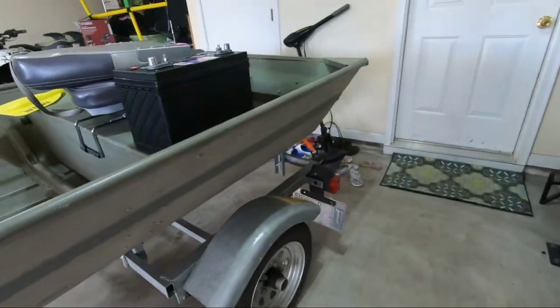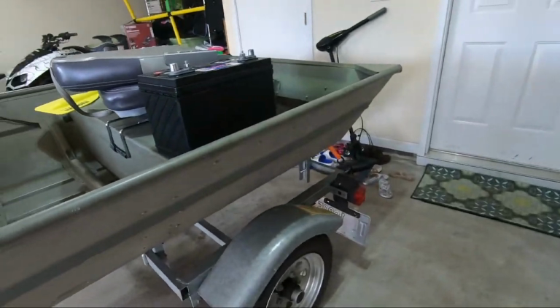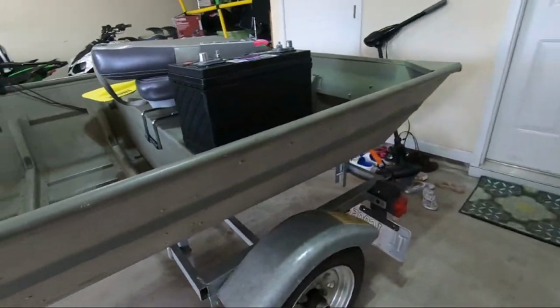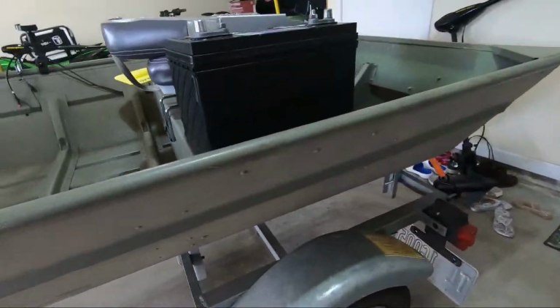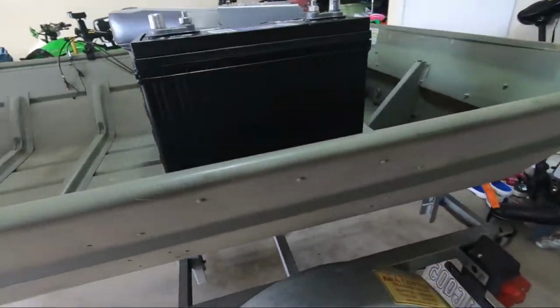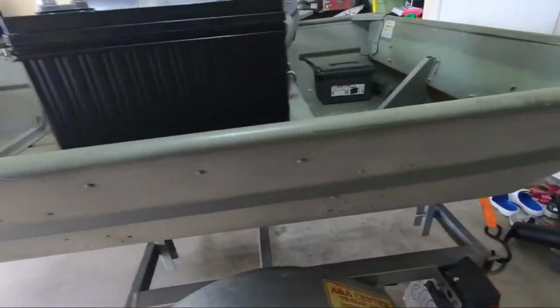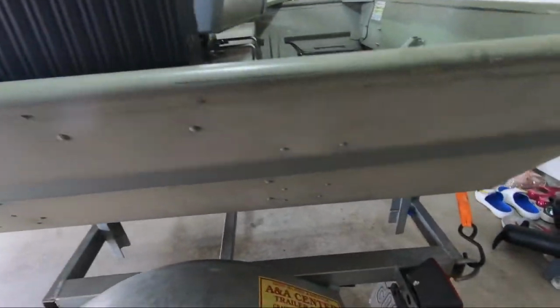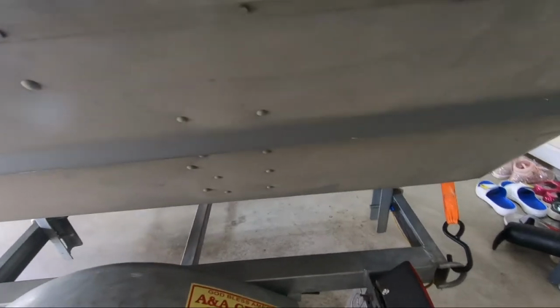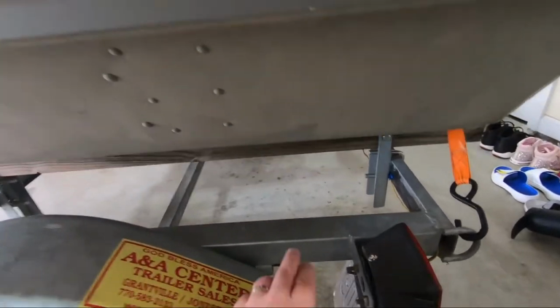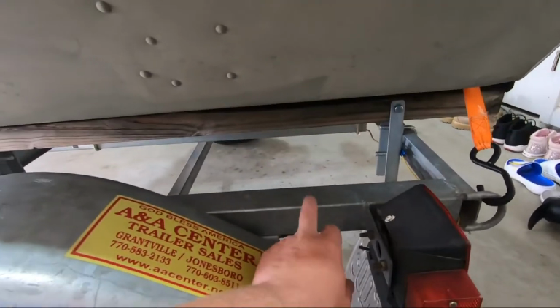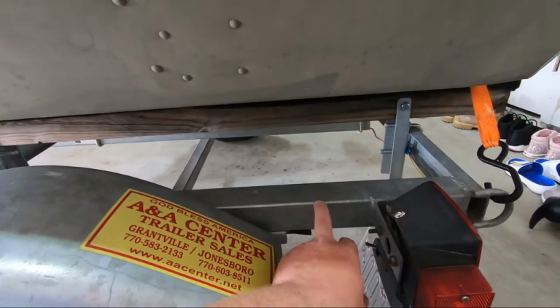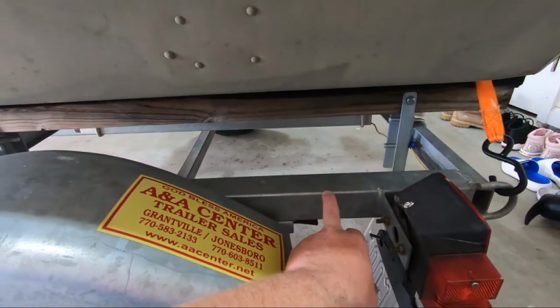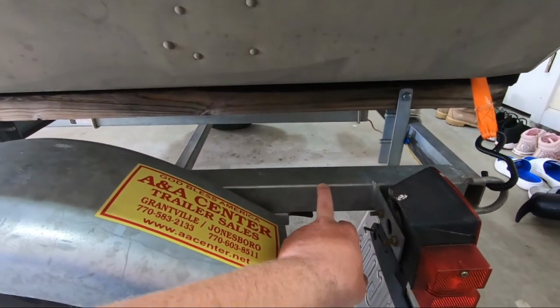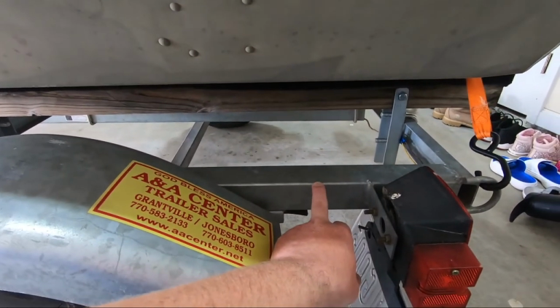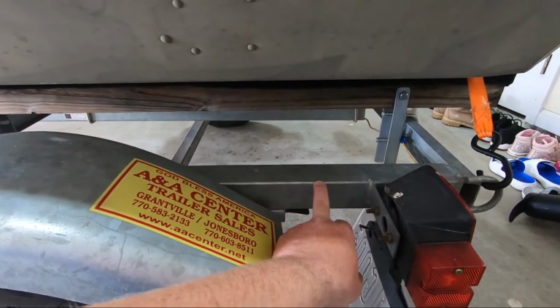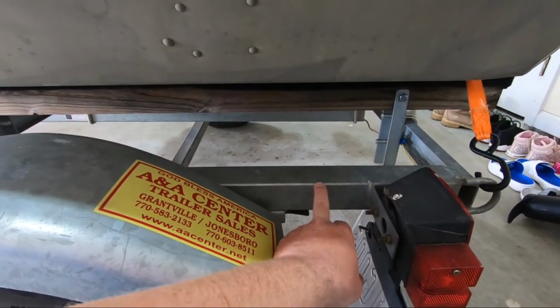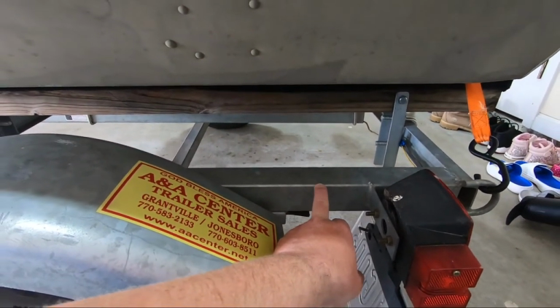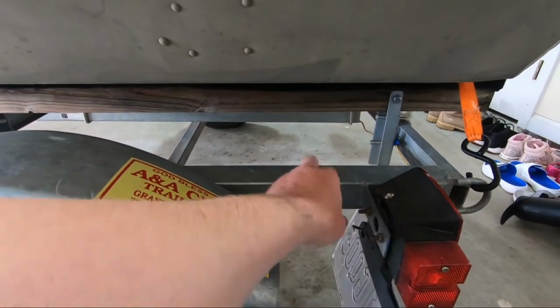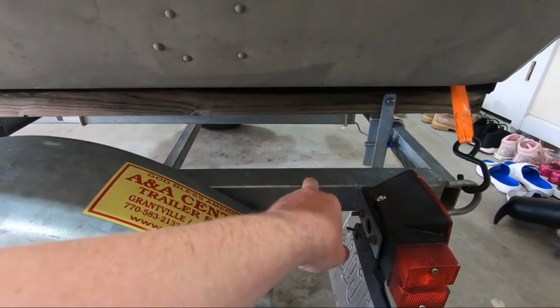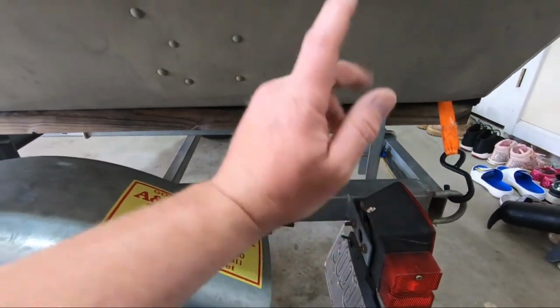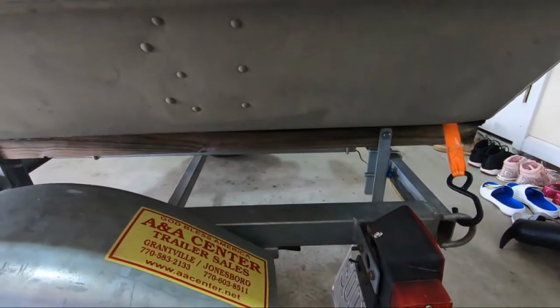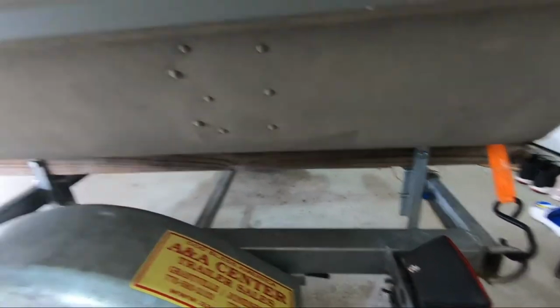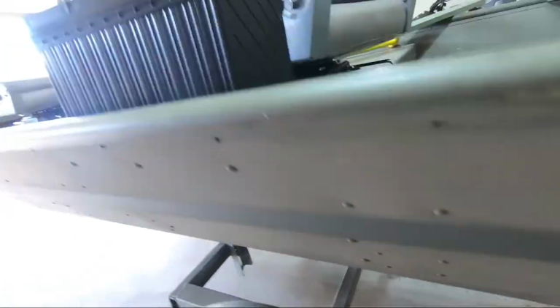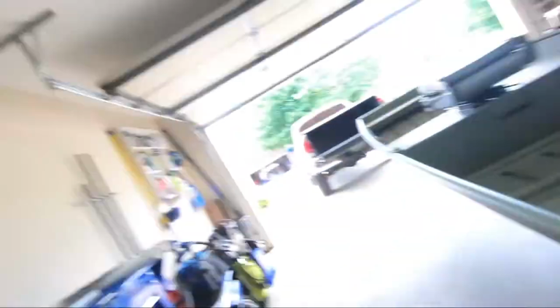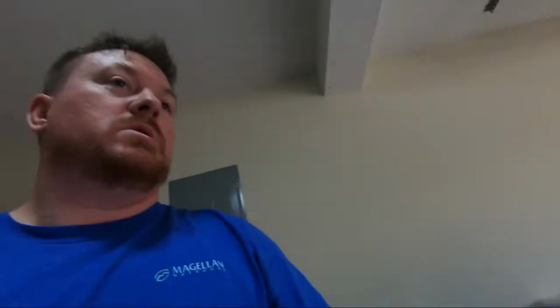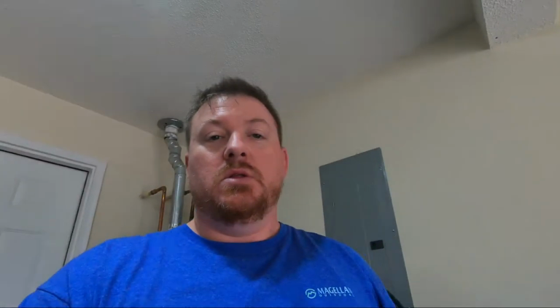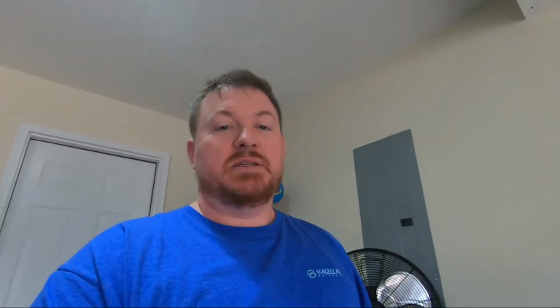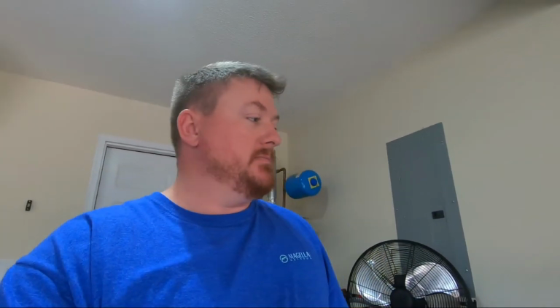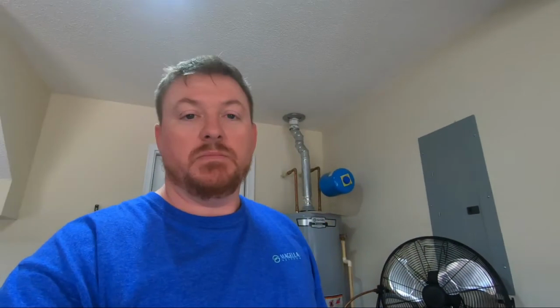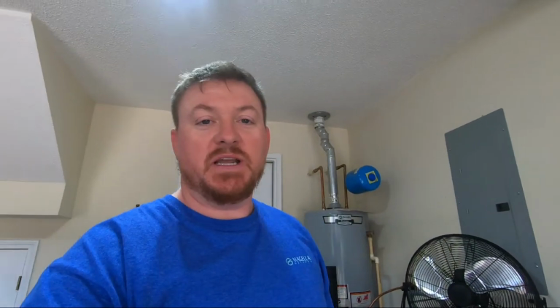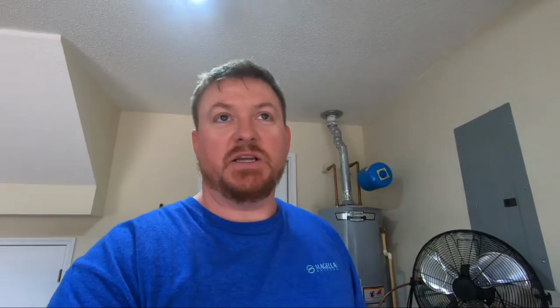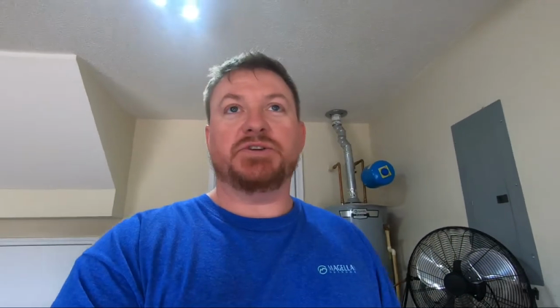Probably going to mount them right here on both sides. Let's get to the installation.